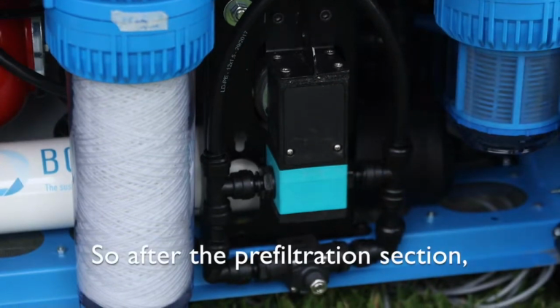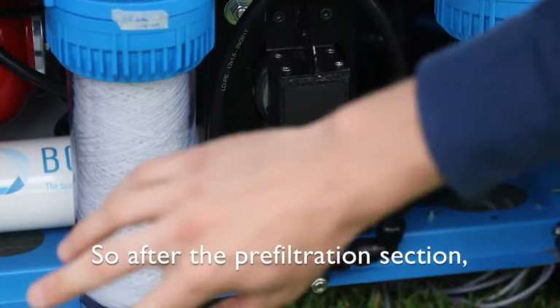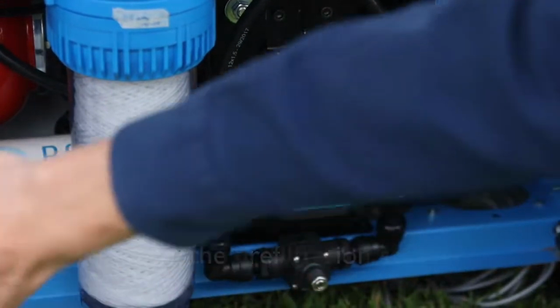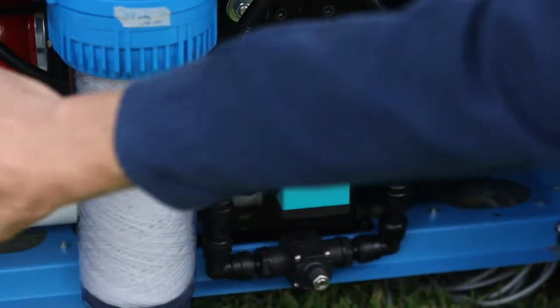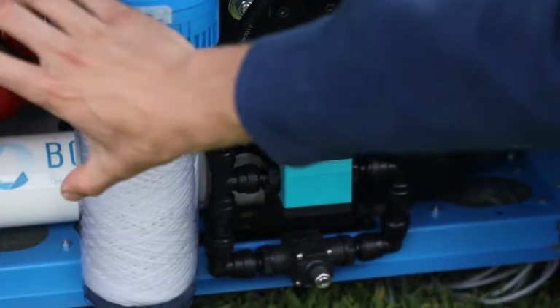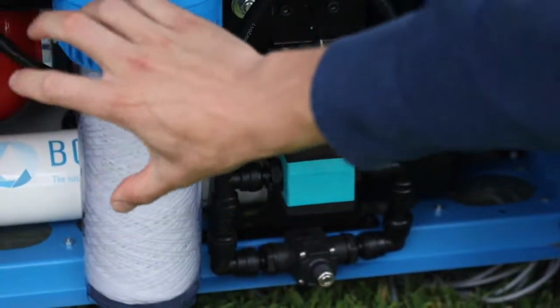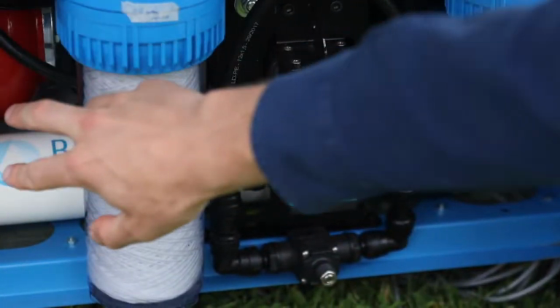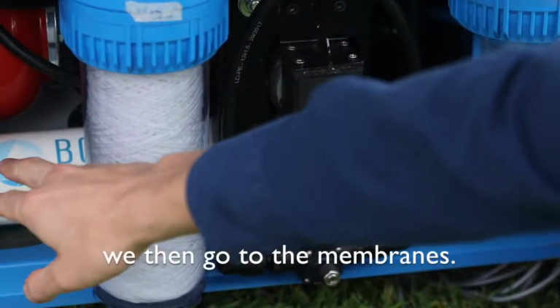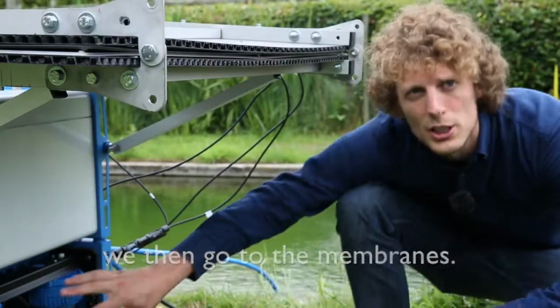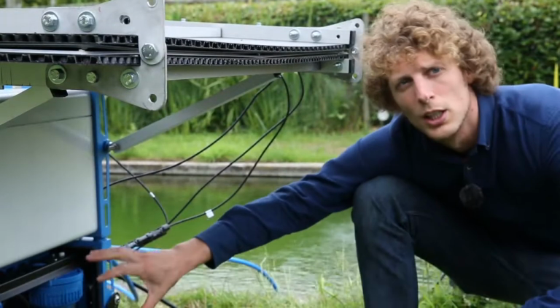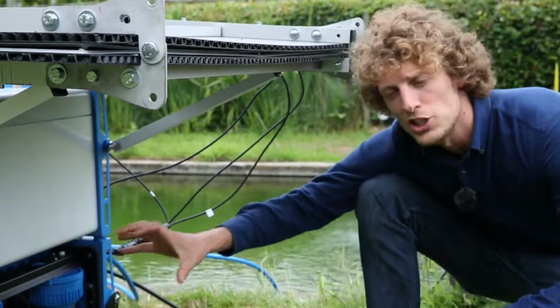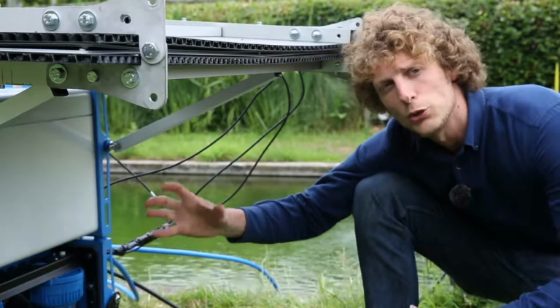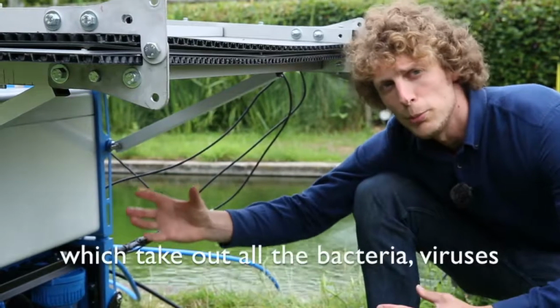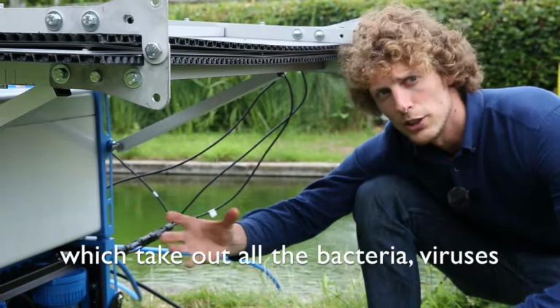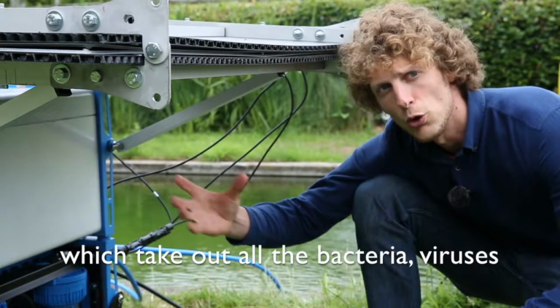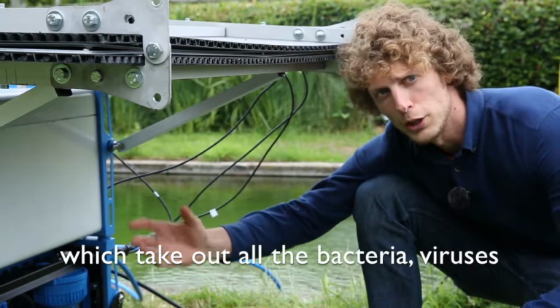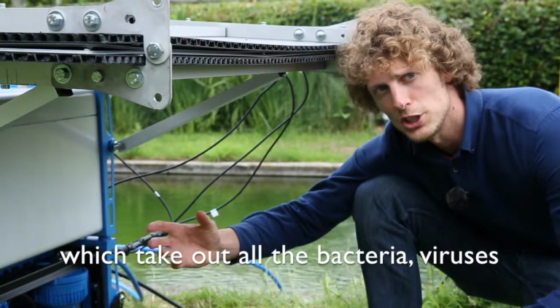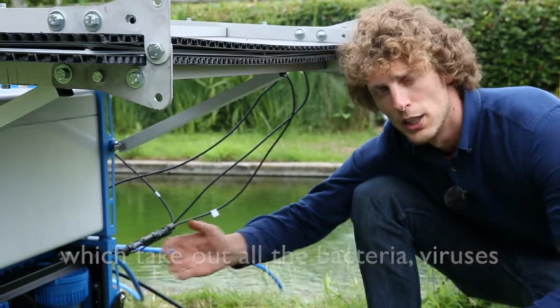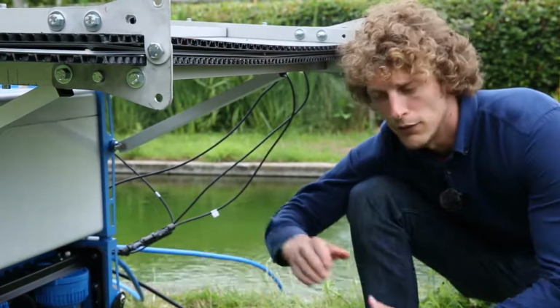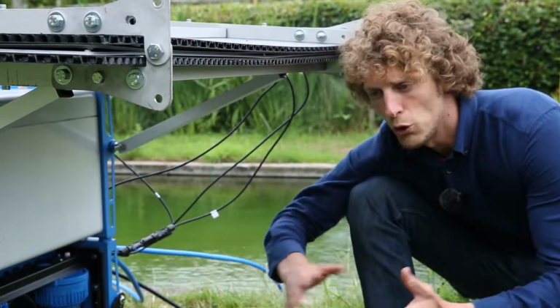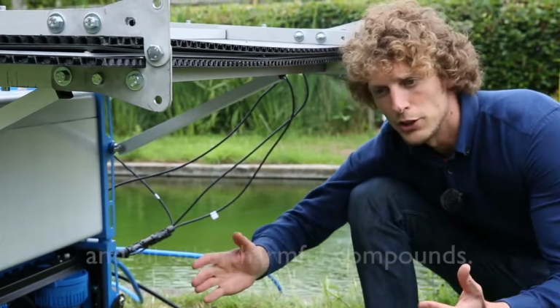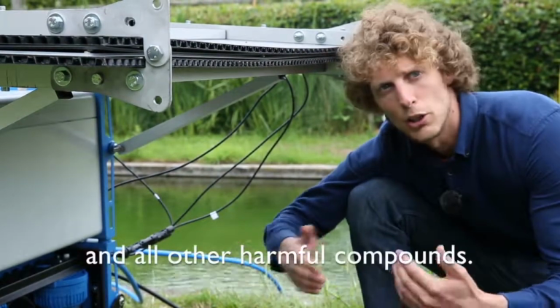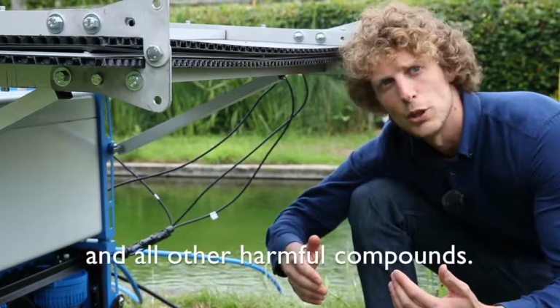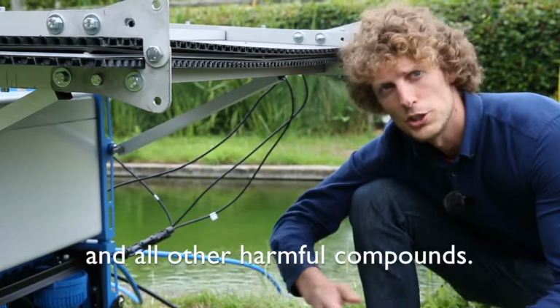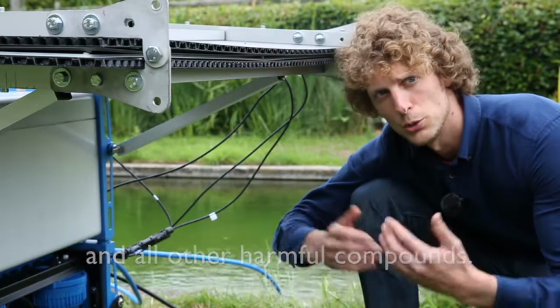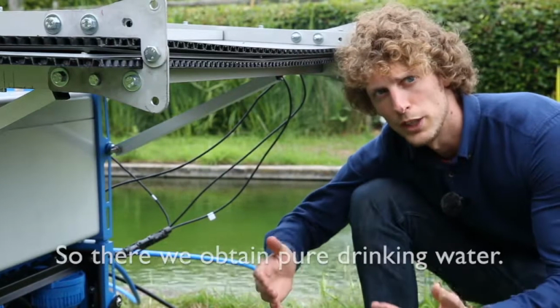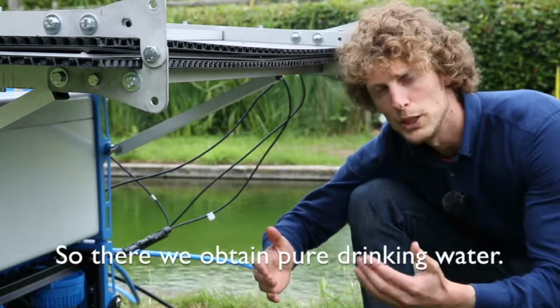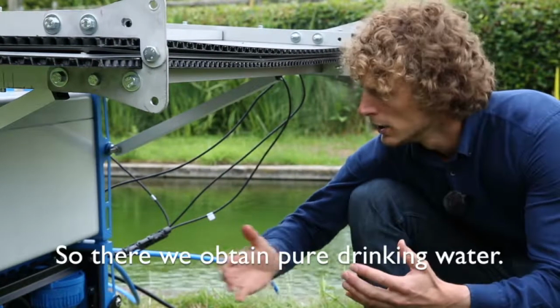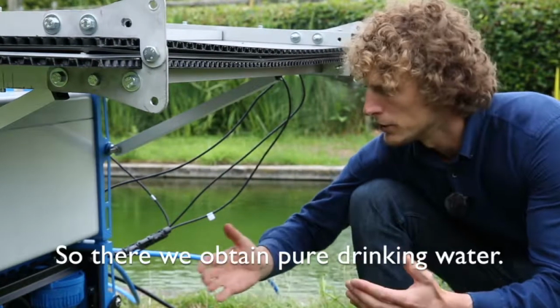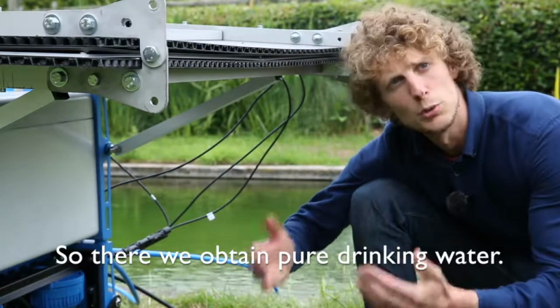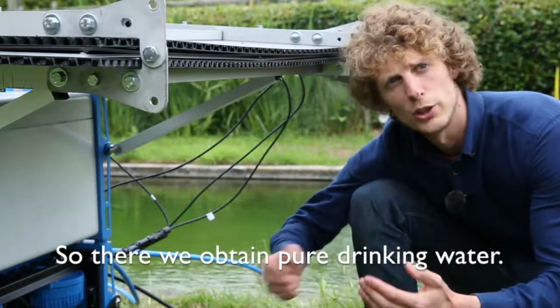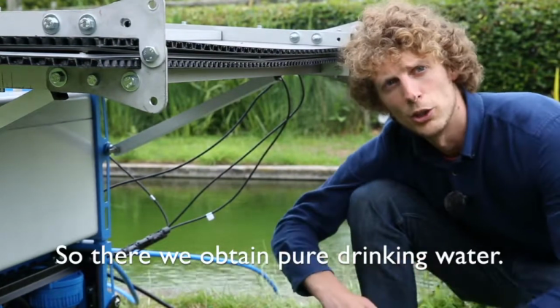After the pre-filtration section, we then go to the membranes, which take out all the bacteria, all the viruses, and all other harmful compounds. There we obtain pure drinking water.